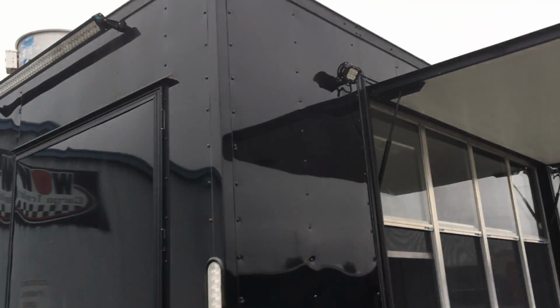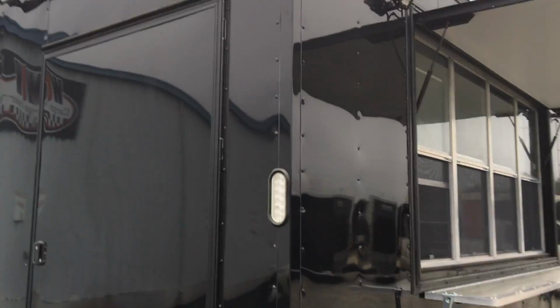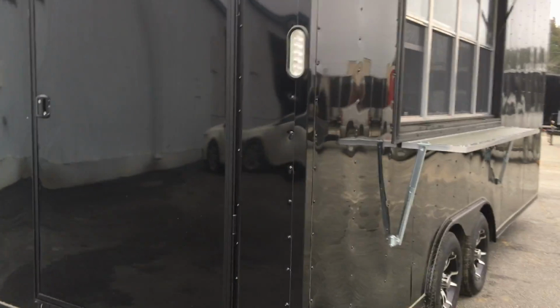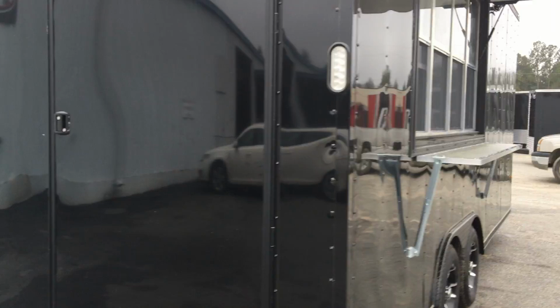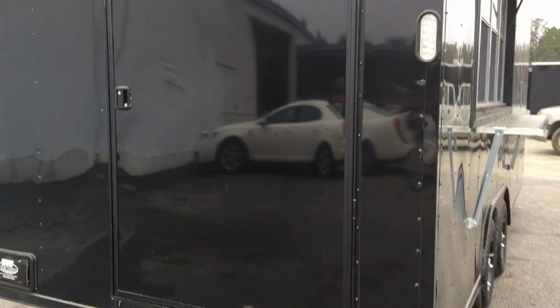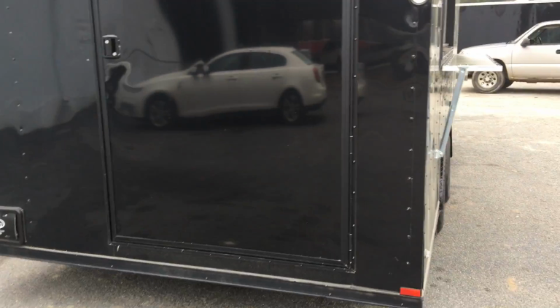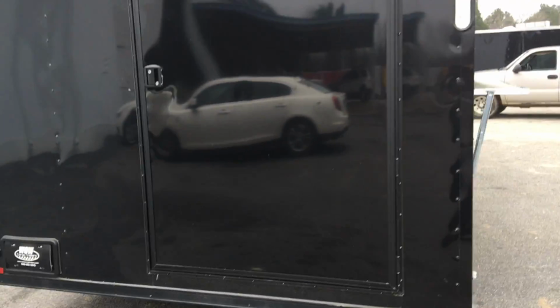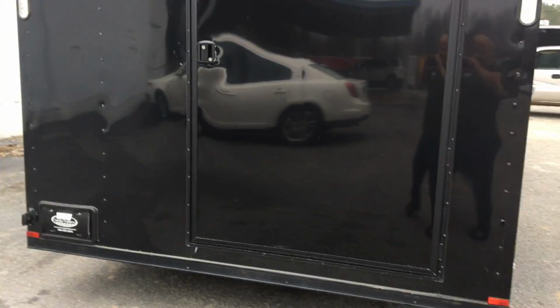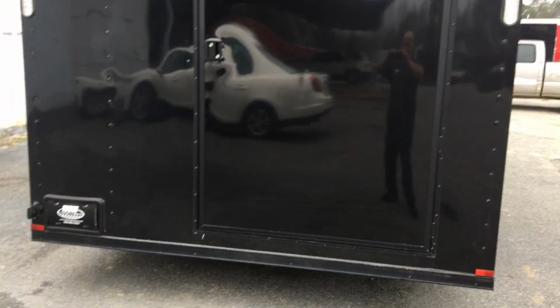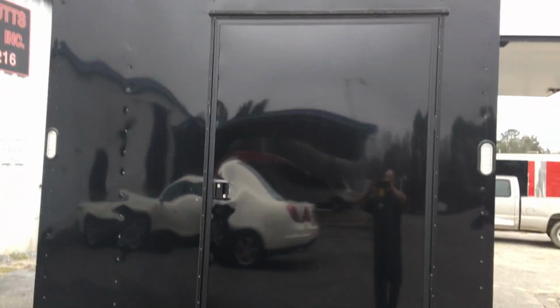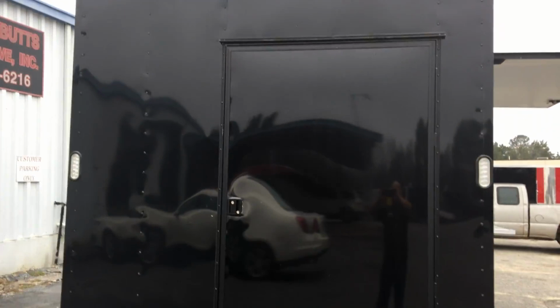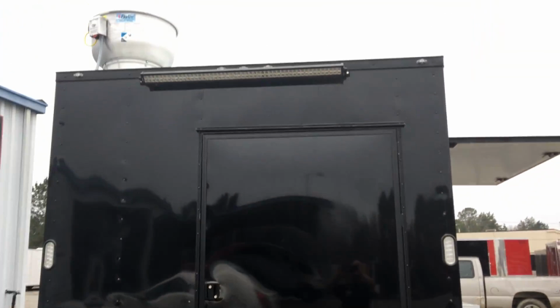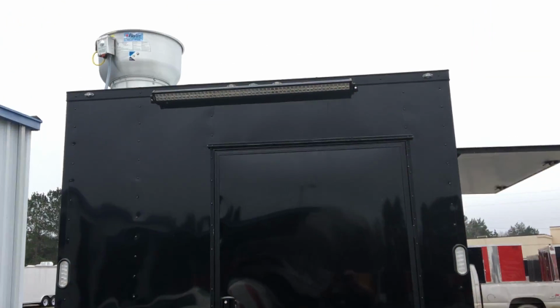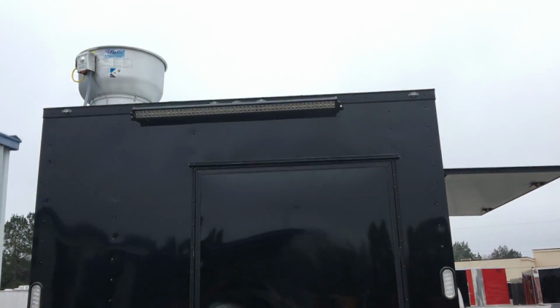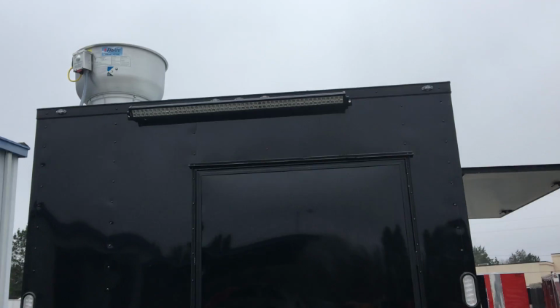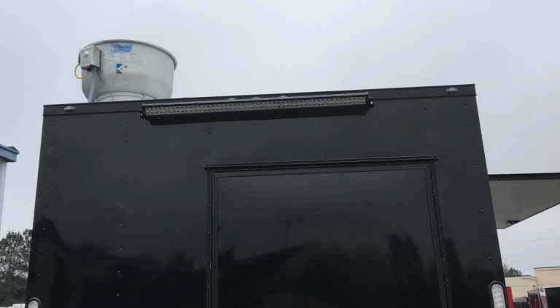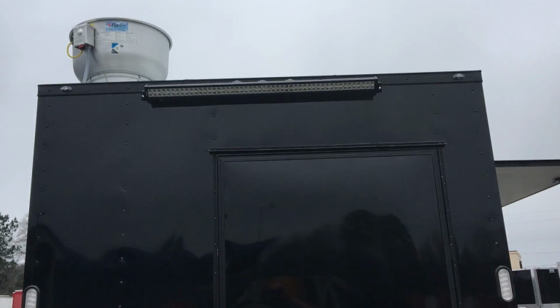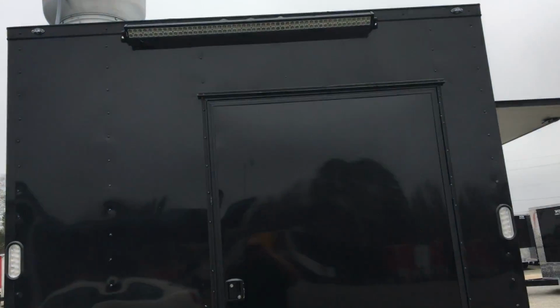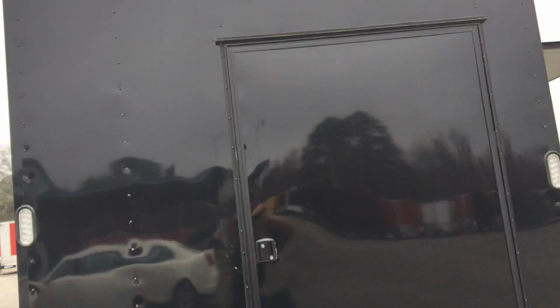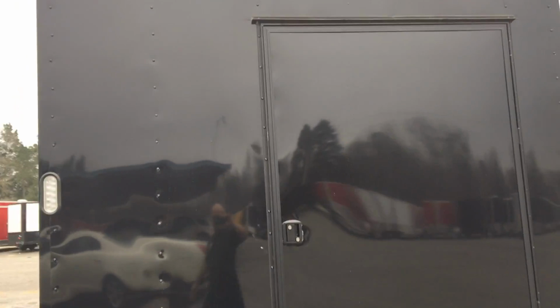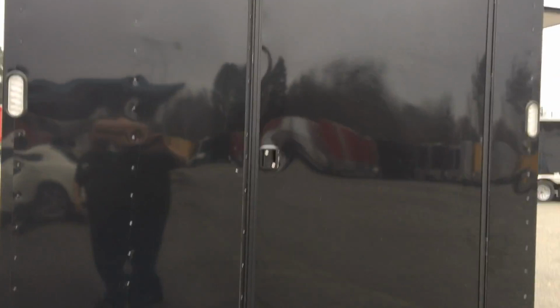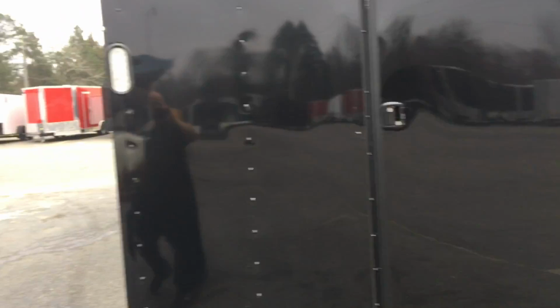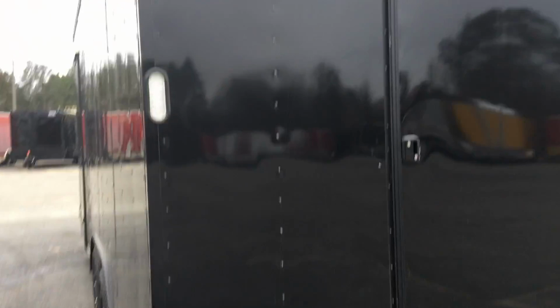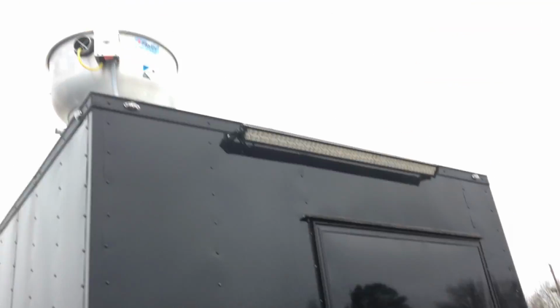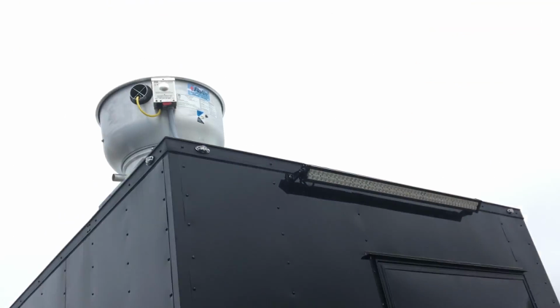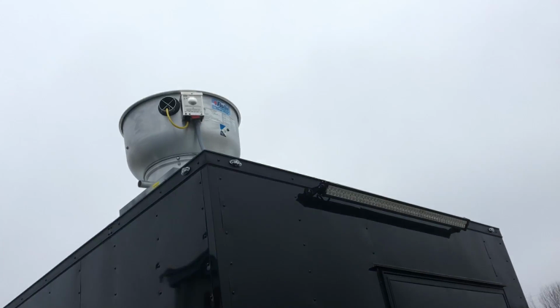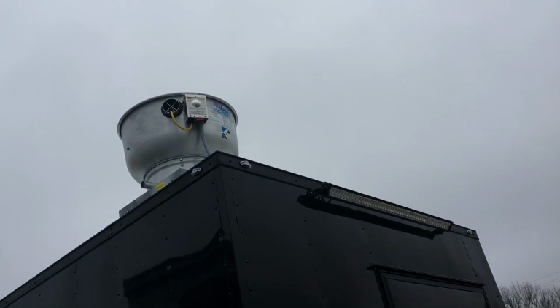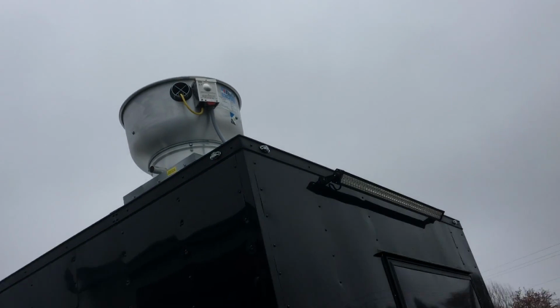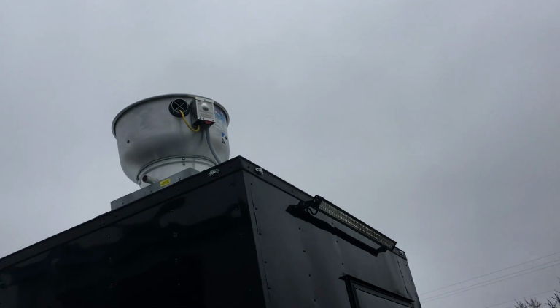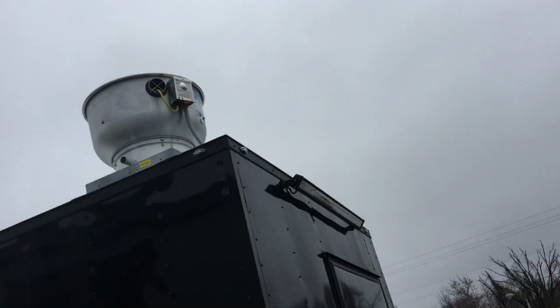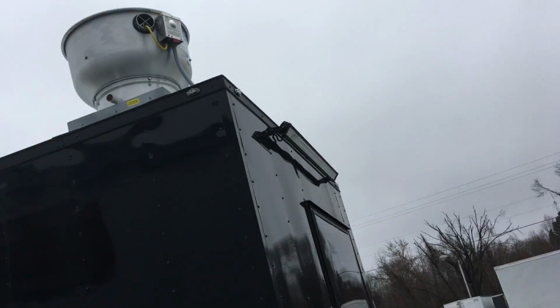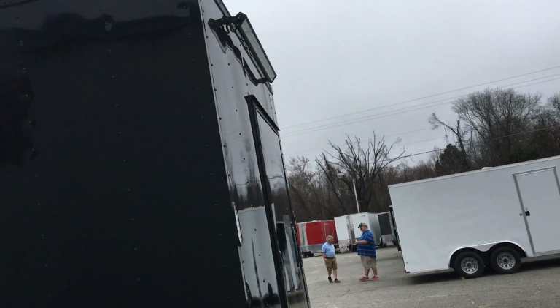On the back, you've got a 48-inch blackout door on the rear of the trailer. You've got that 54-inch LED light bar. You've got your exhaust for your vent hood up top.